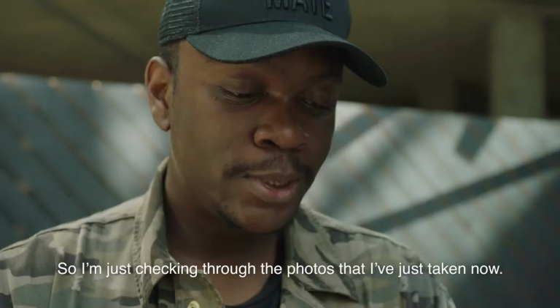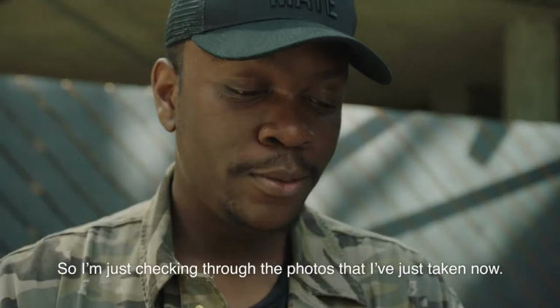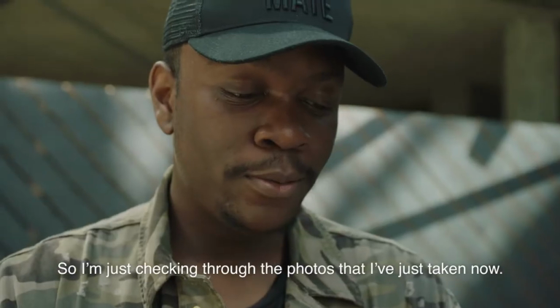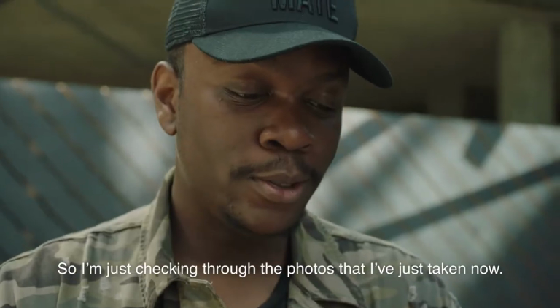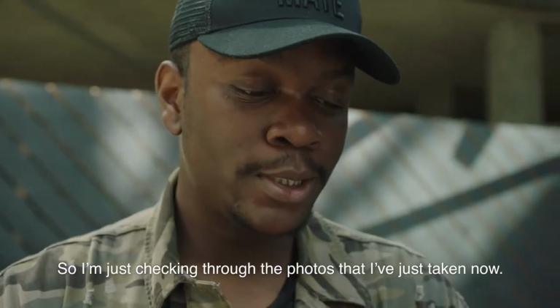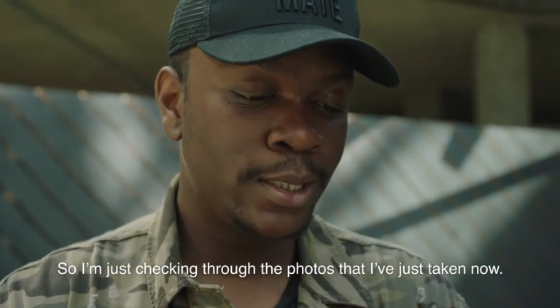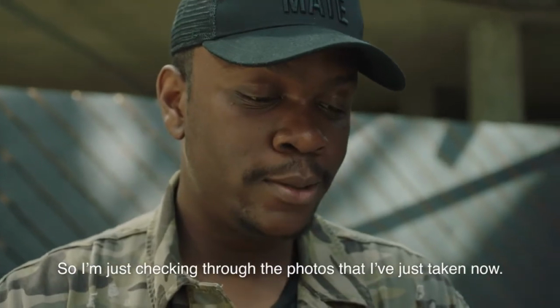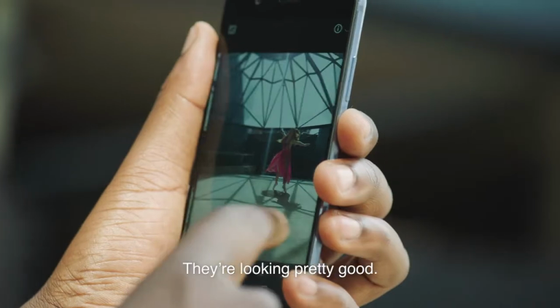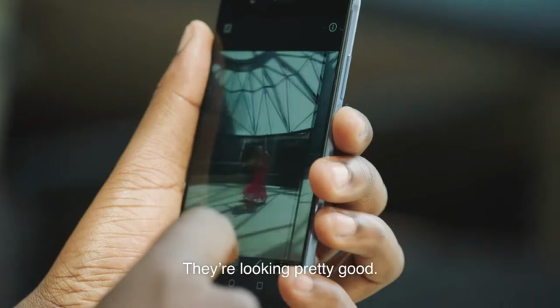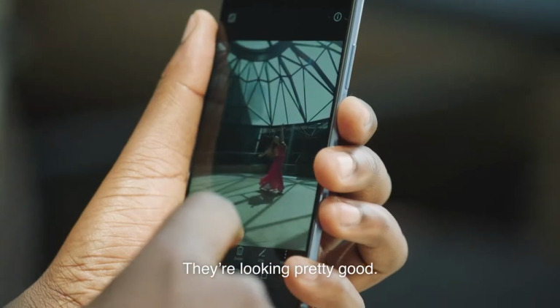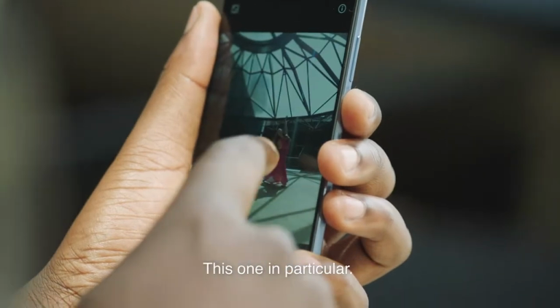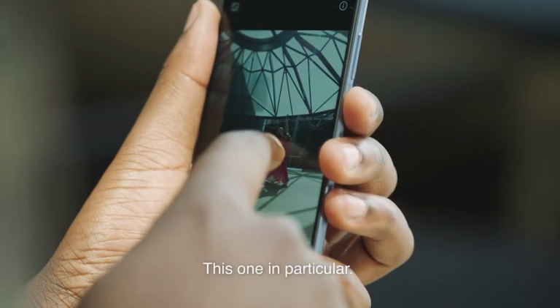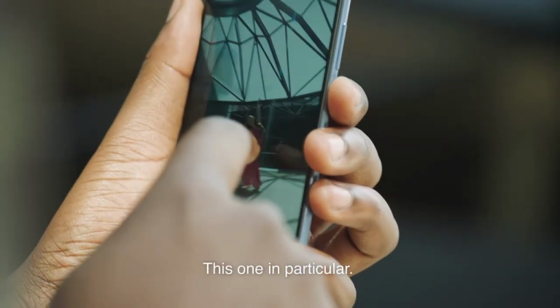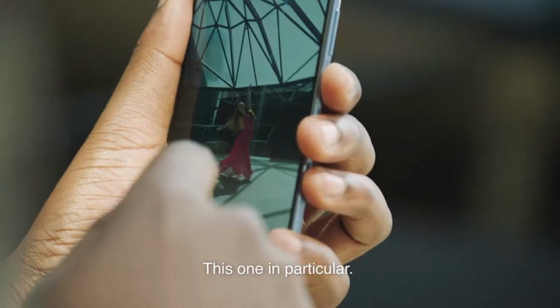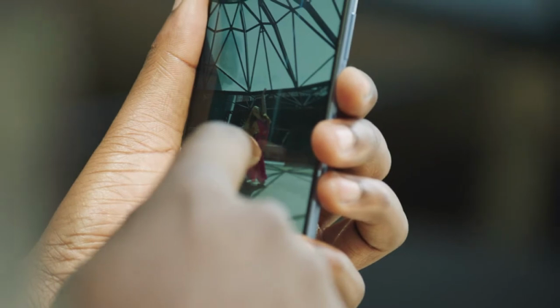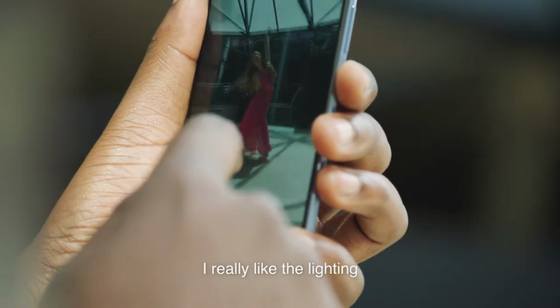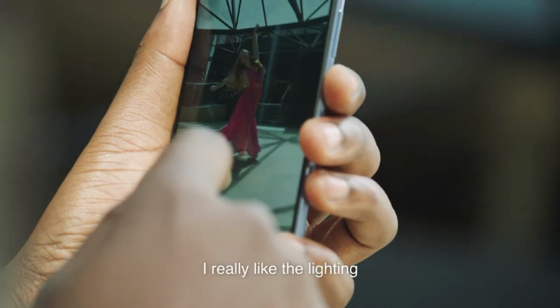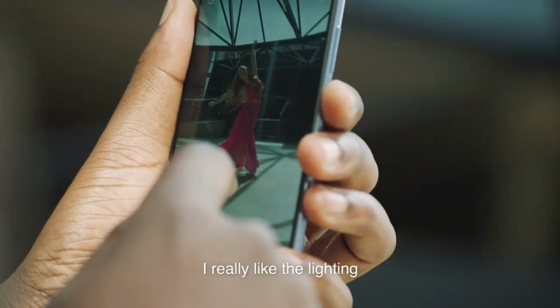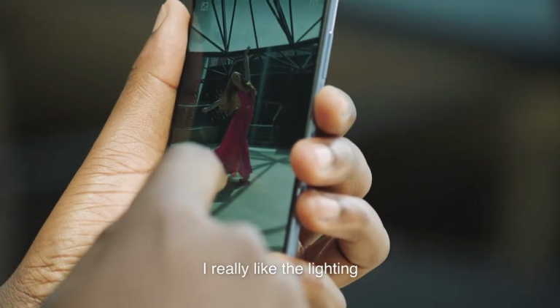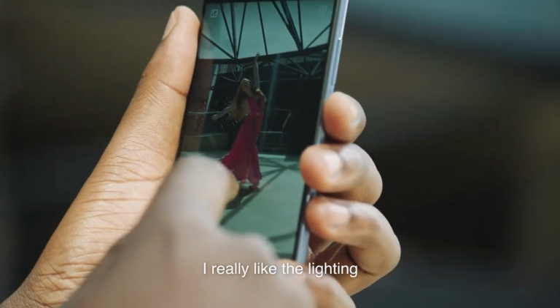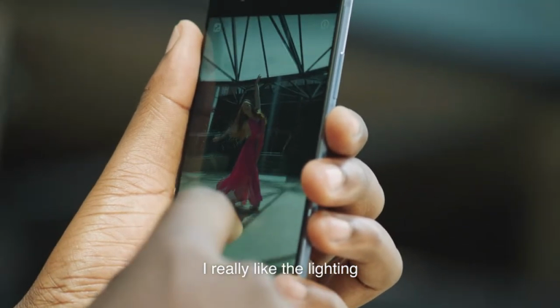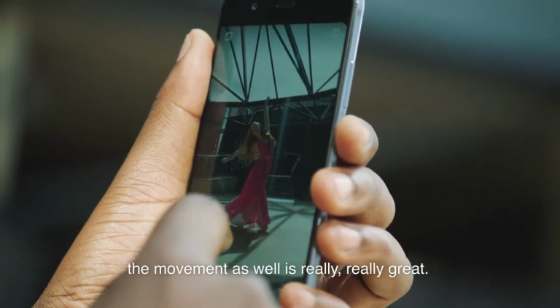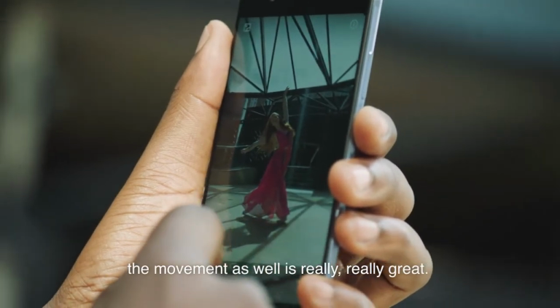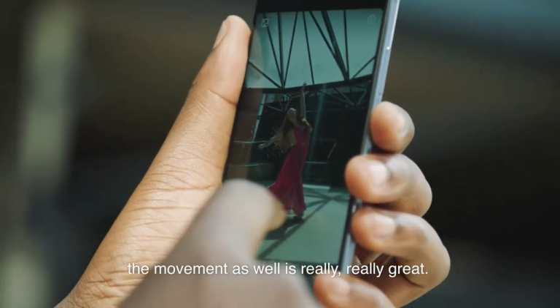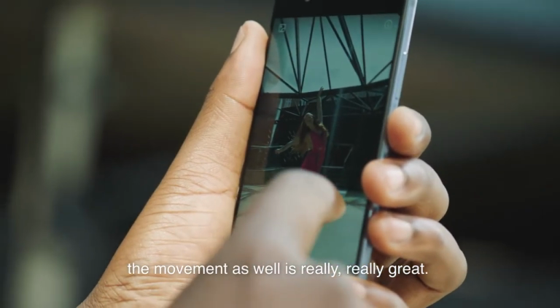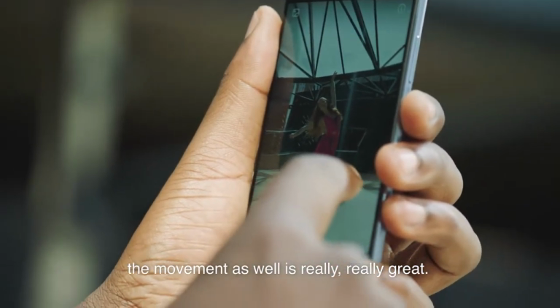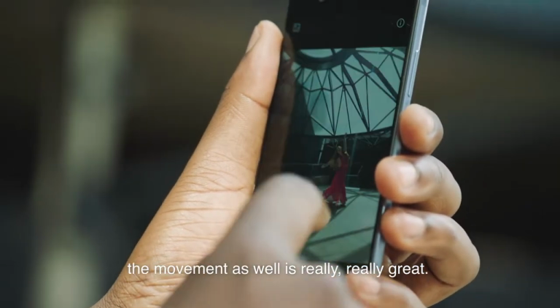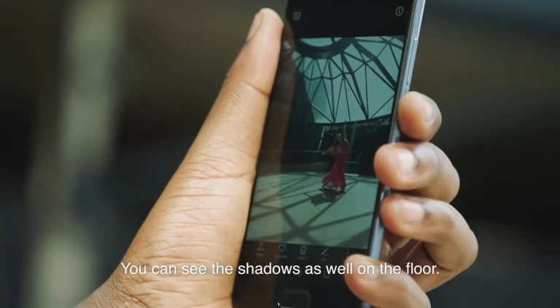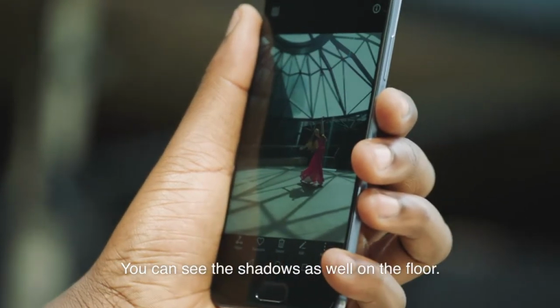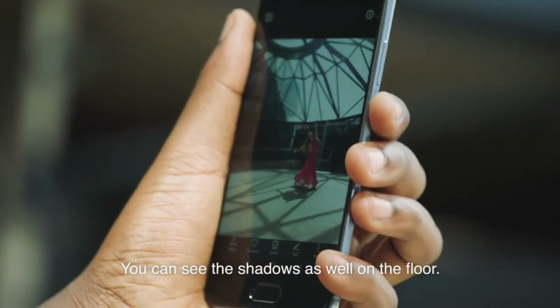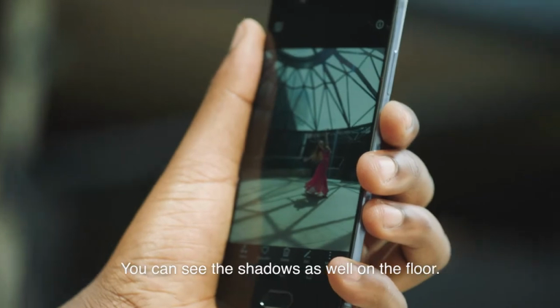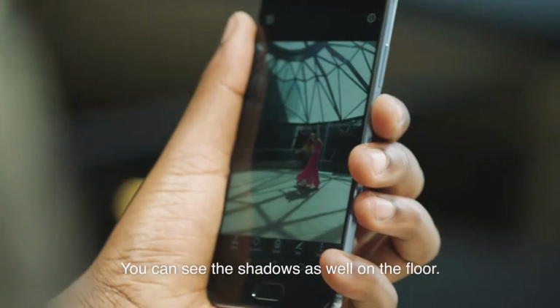So I'm just checking through the photos that I've just taken now, they're looking pretty good. This one in particular, I really like the lighting. The movement as well is really, really great. You can see the shadows on the floor too.